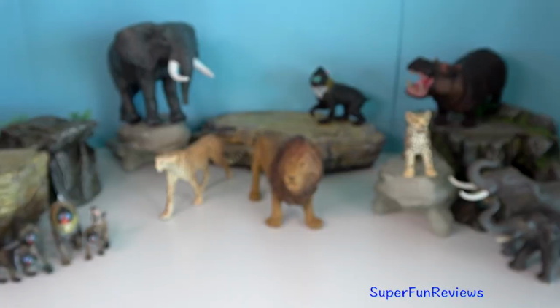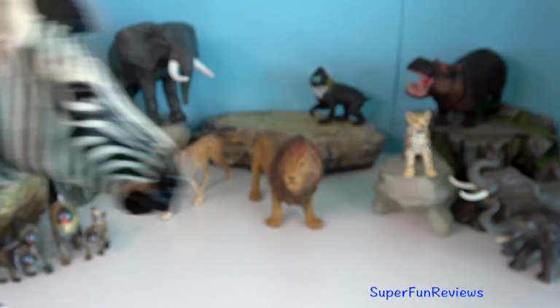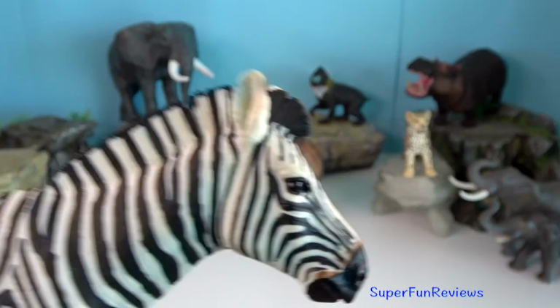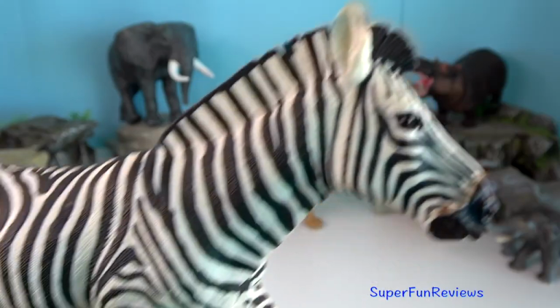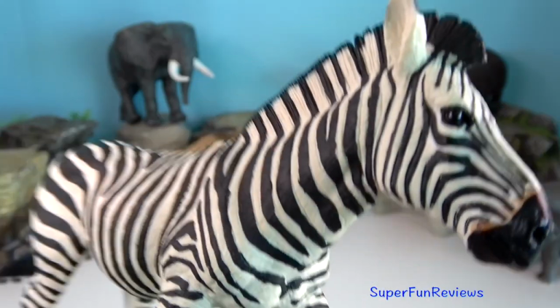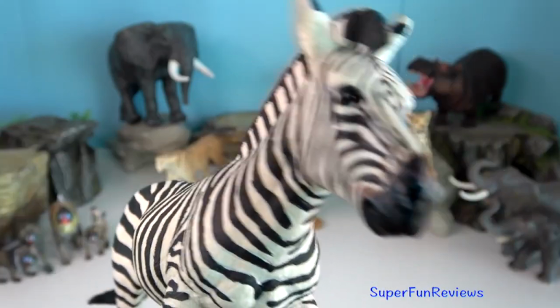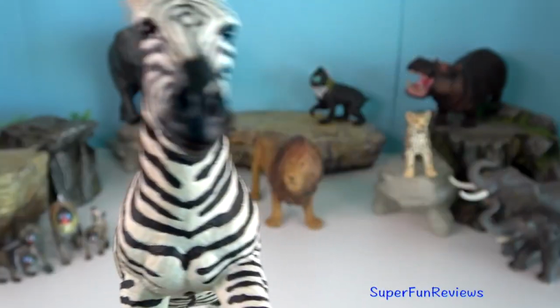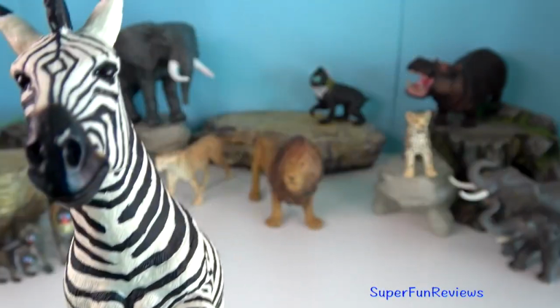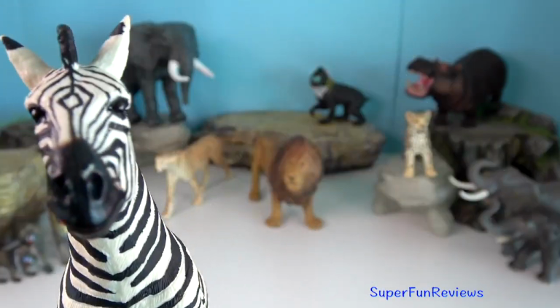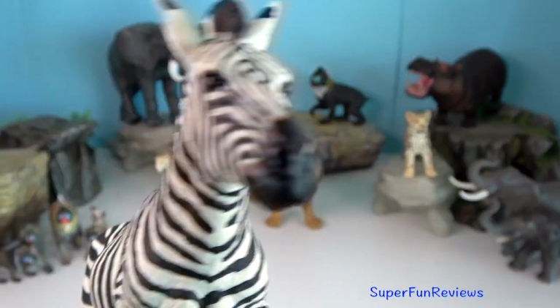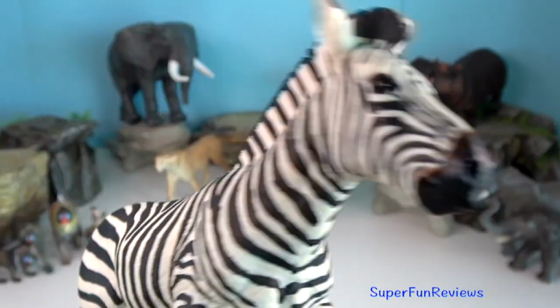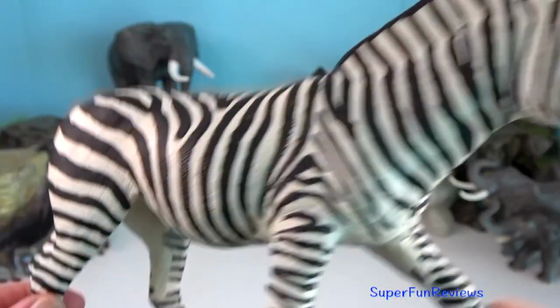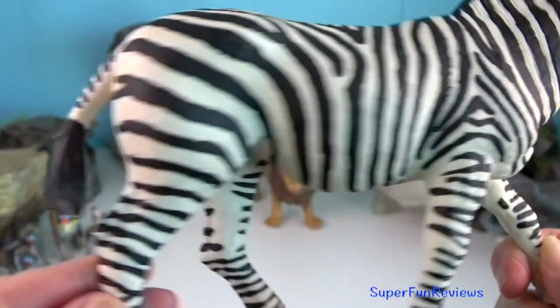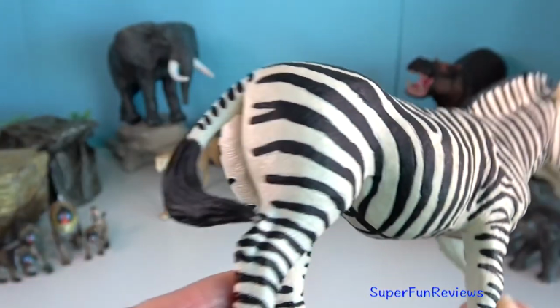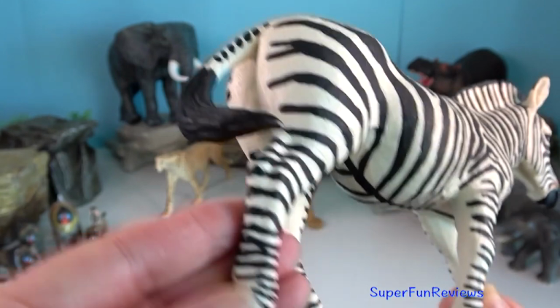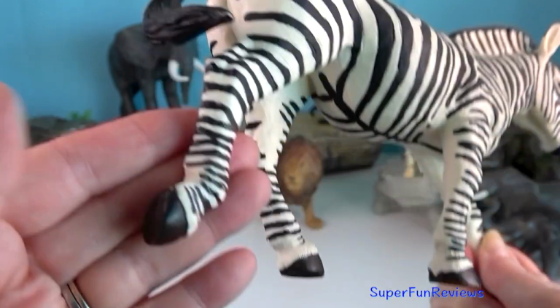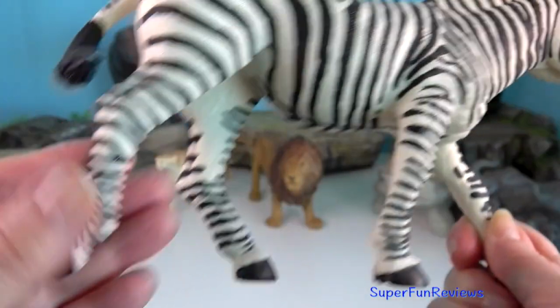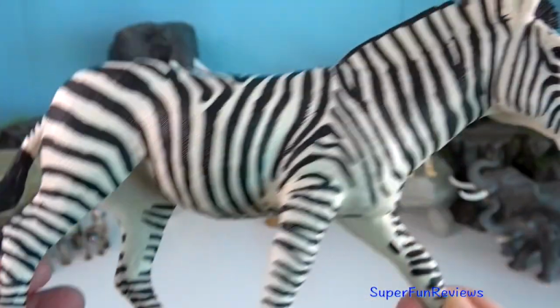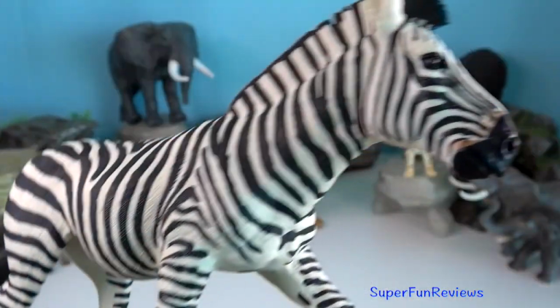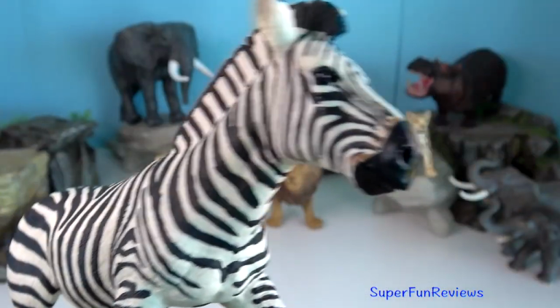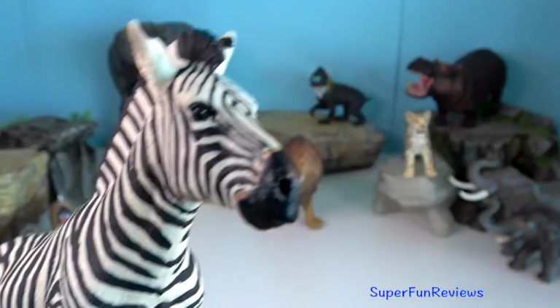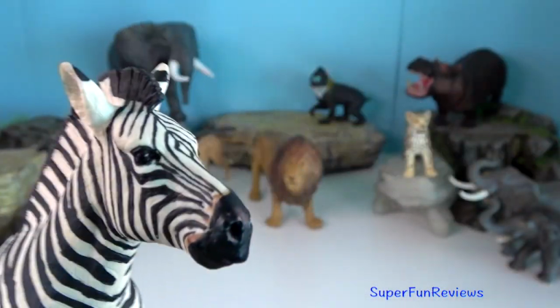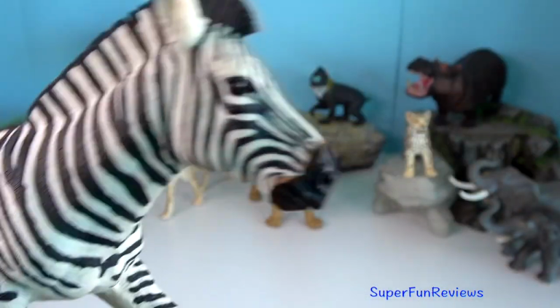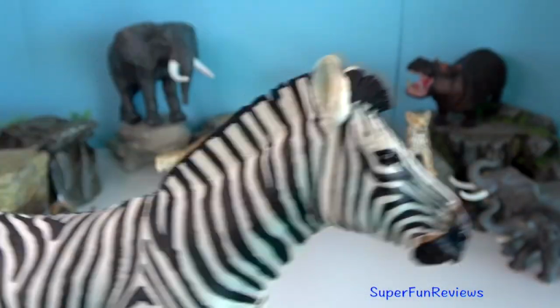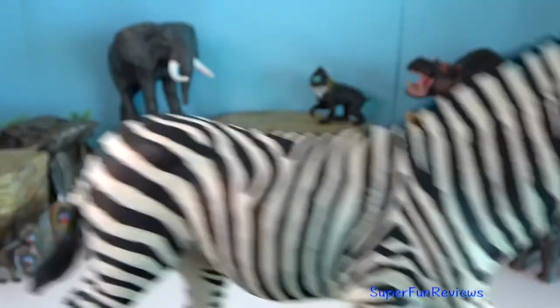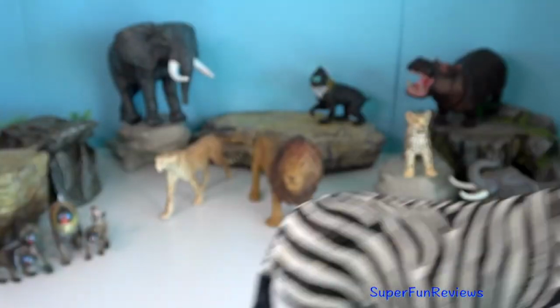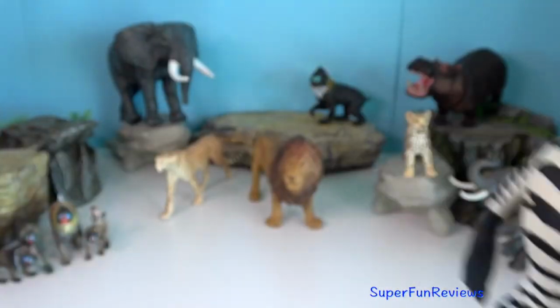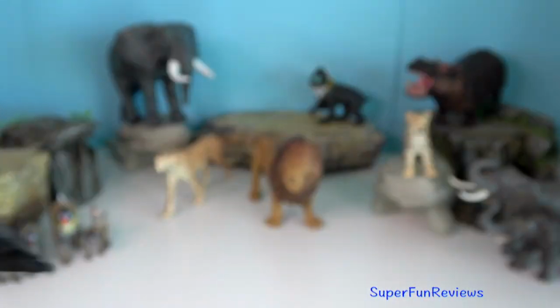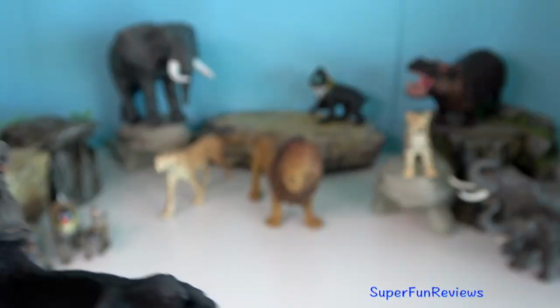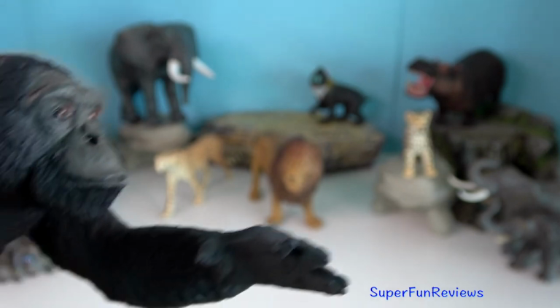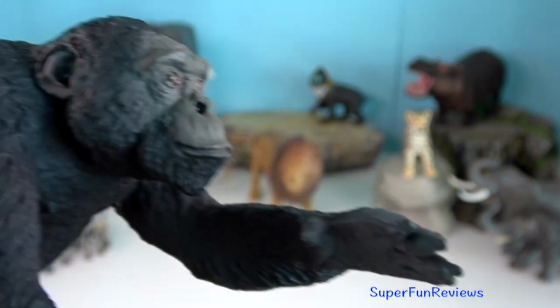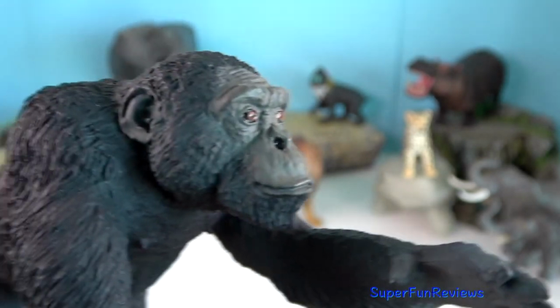Zebra — they have been known to kick each other to death. They have a nasty bite and have been known to kill lions.